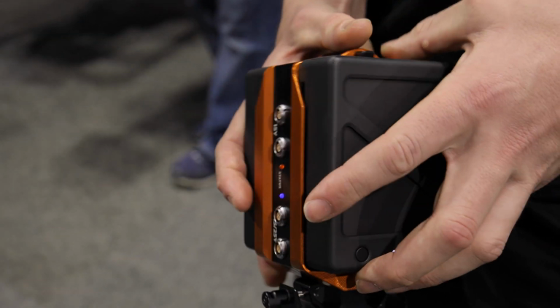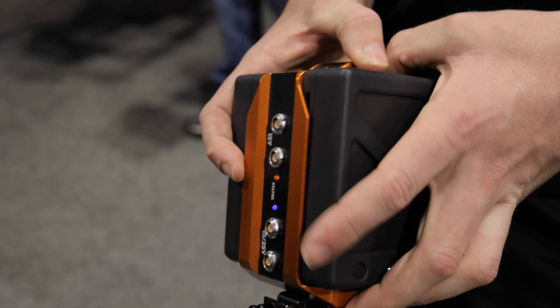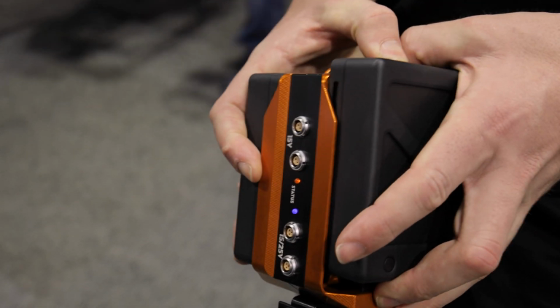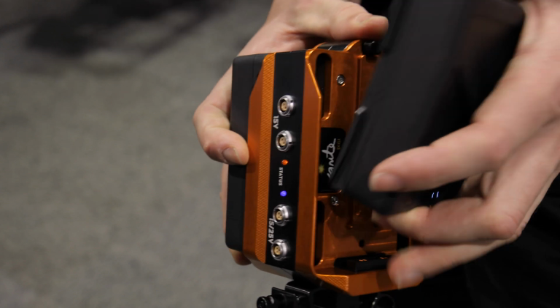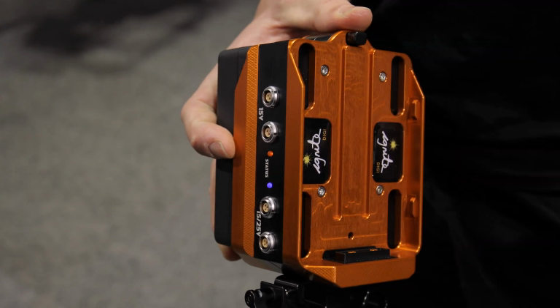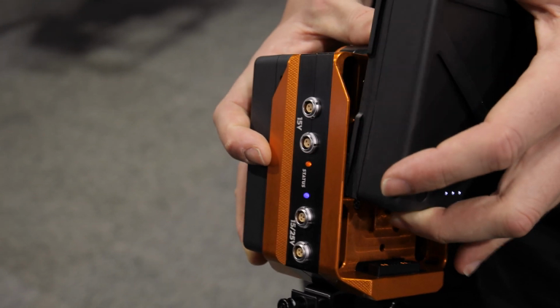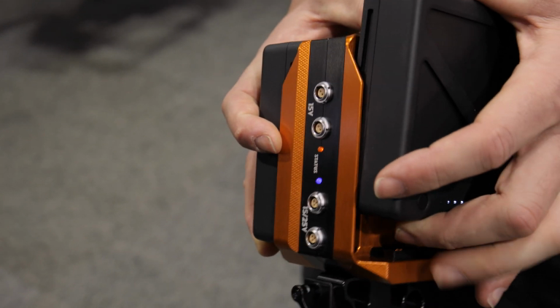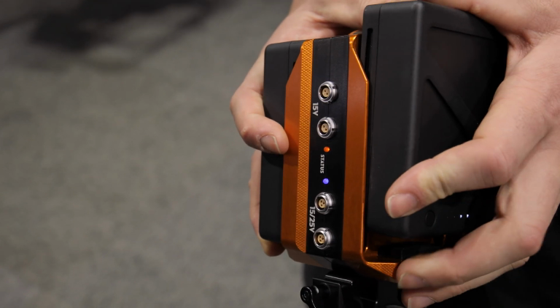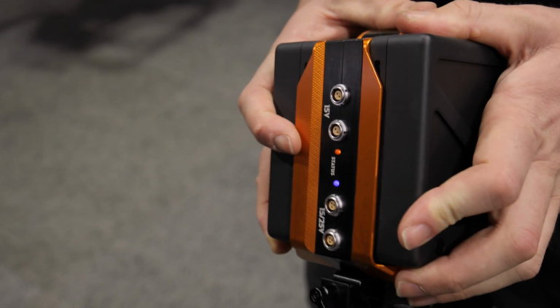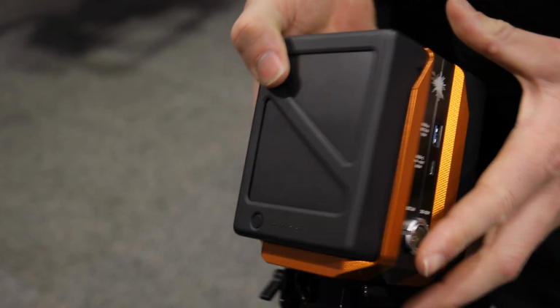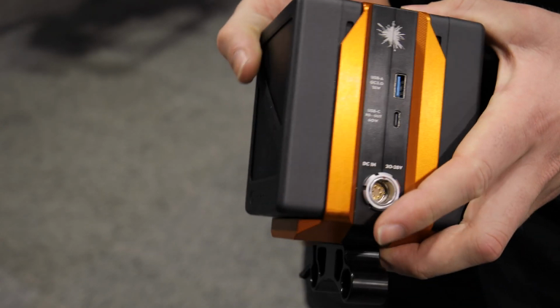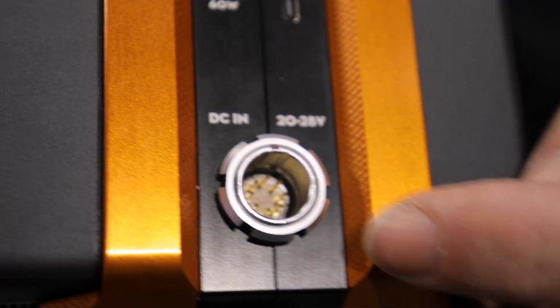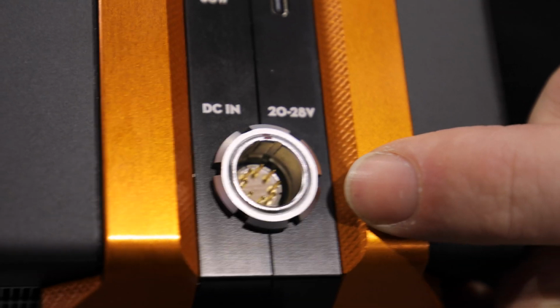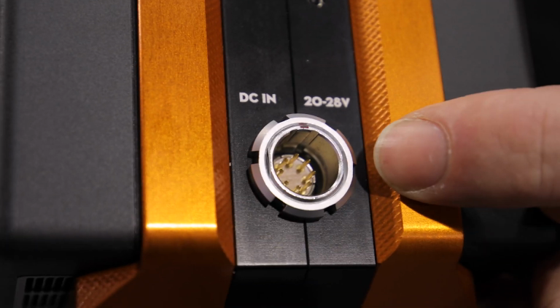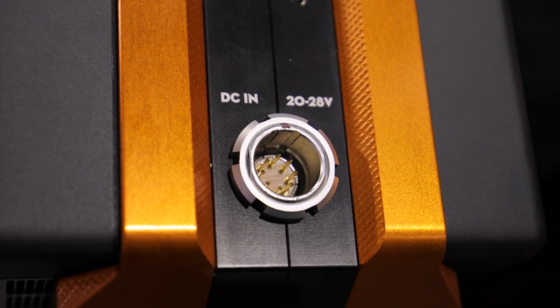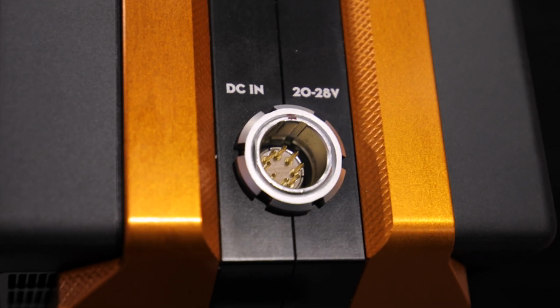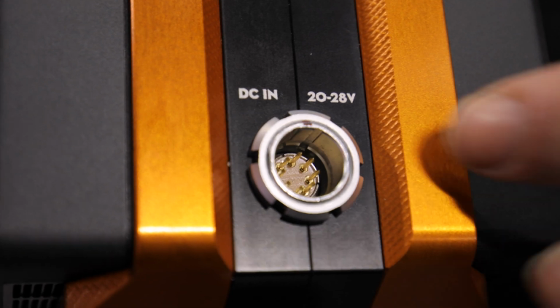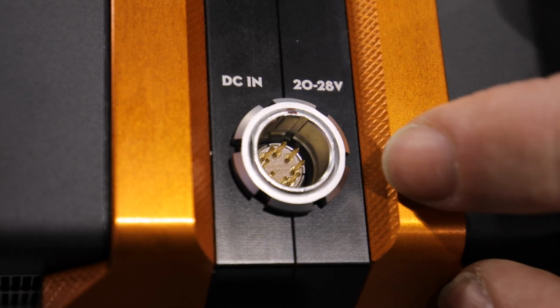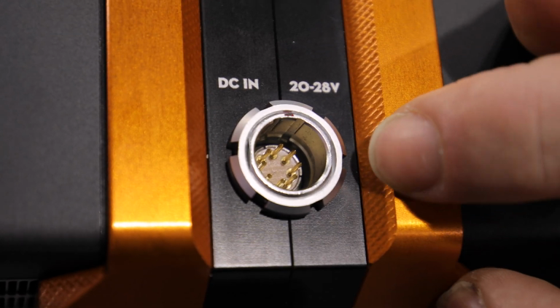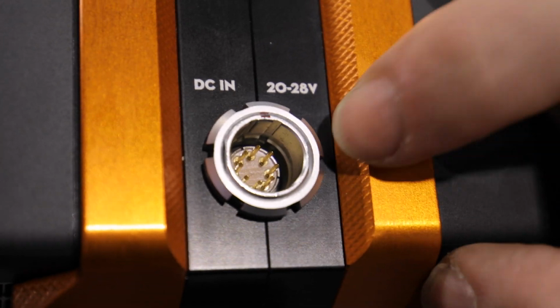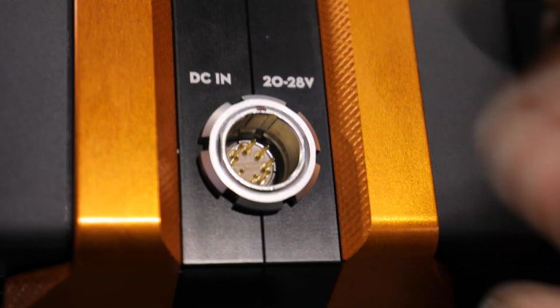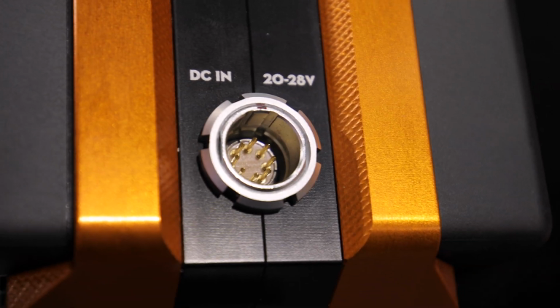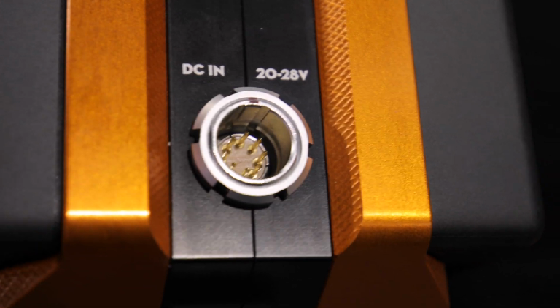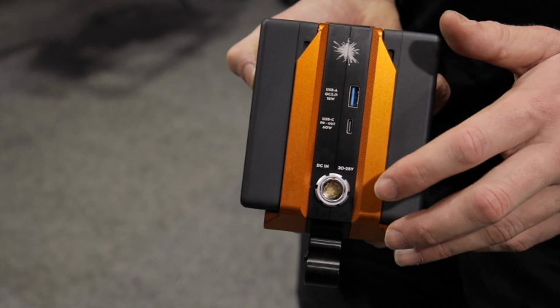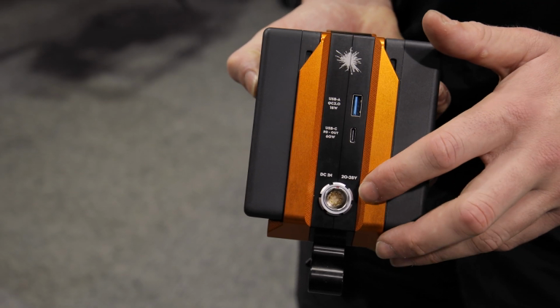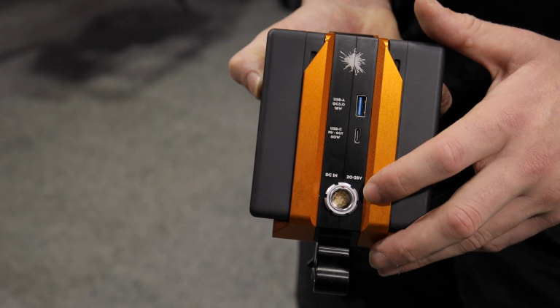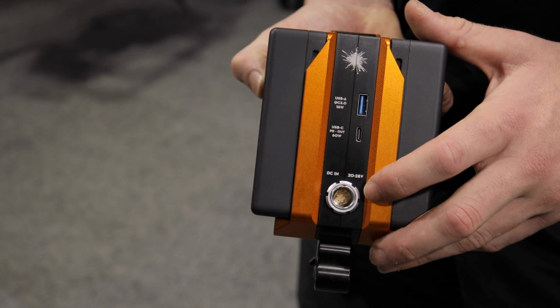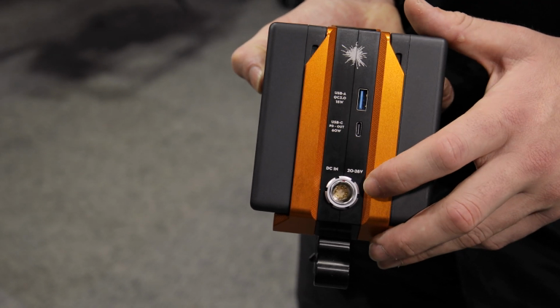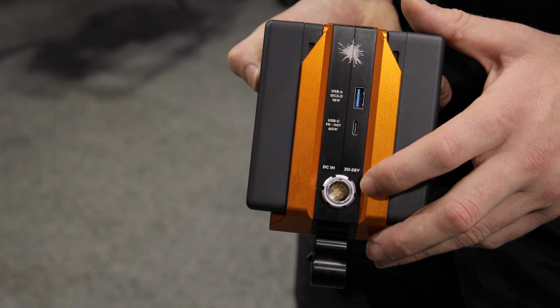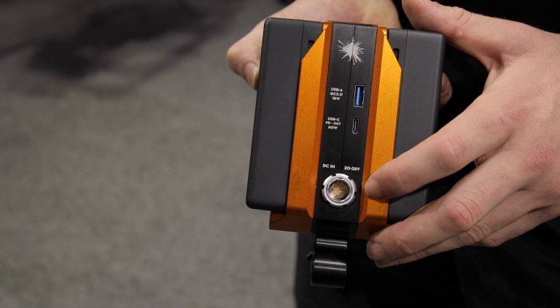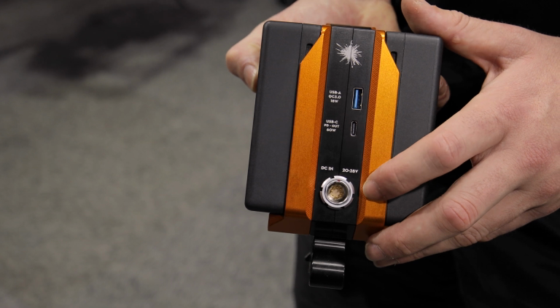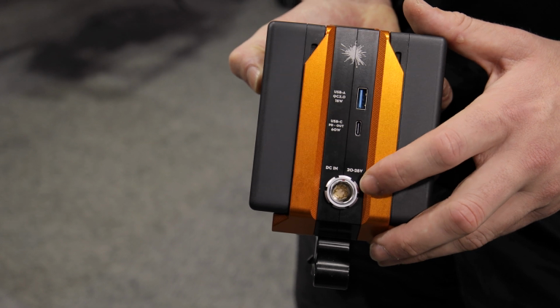The batteries are totally hot swappable, so they keep you running all day. On the other side there's an 8 pin Lemos input where you can feed an AC adapter at 24 volts or a VCLX block battery at 28 volts in.